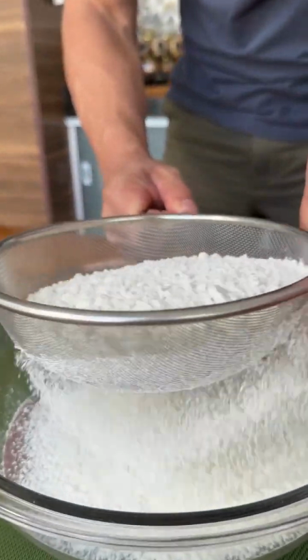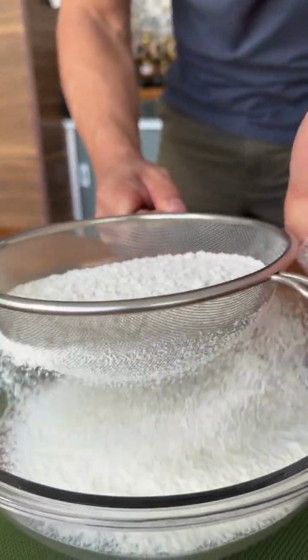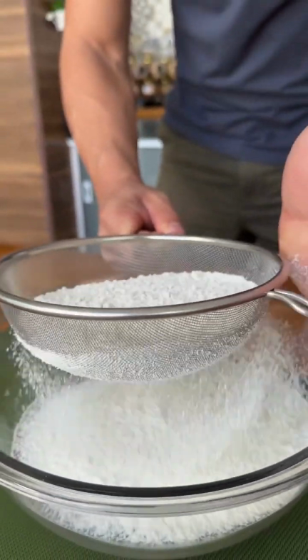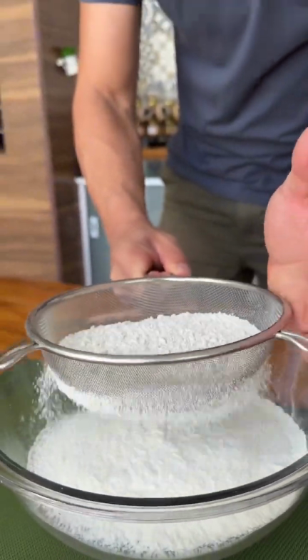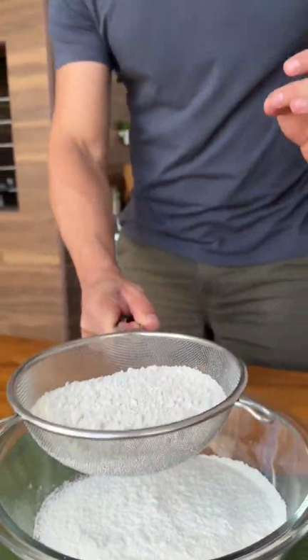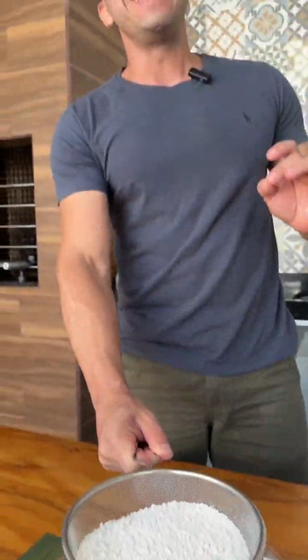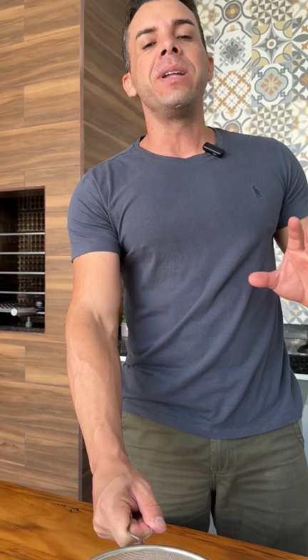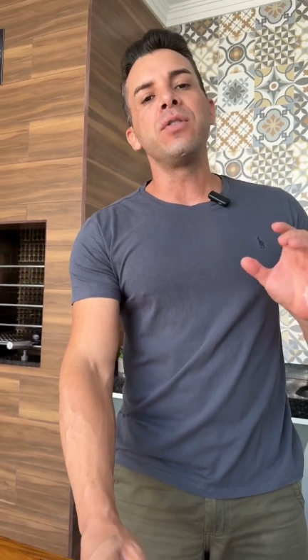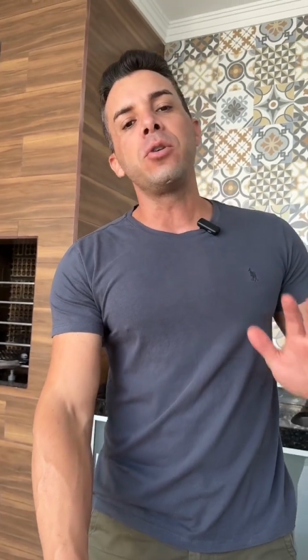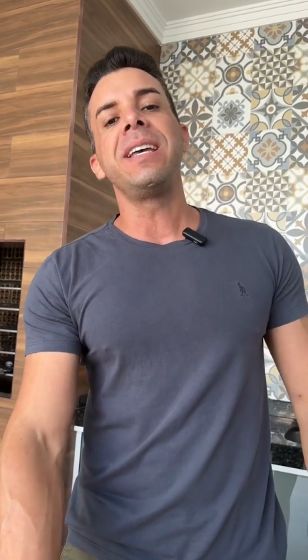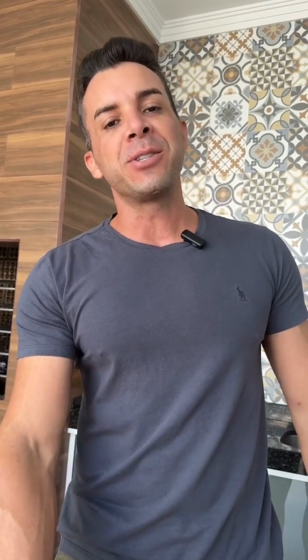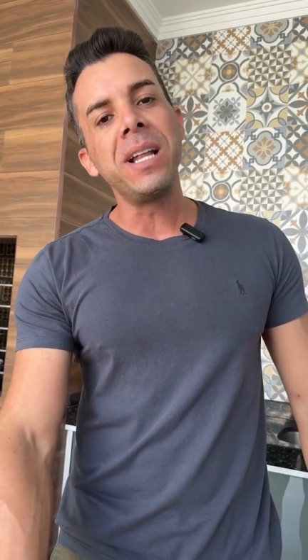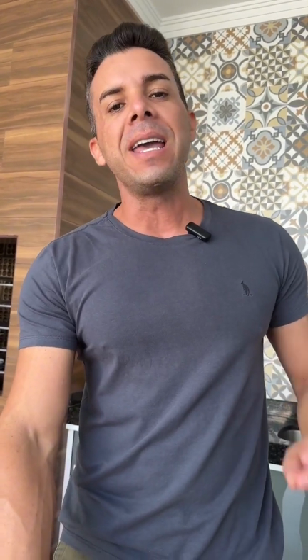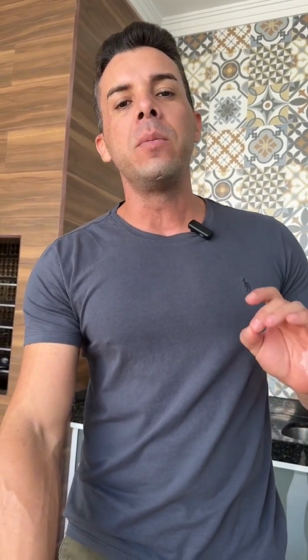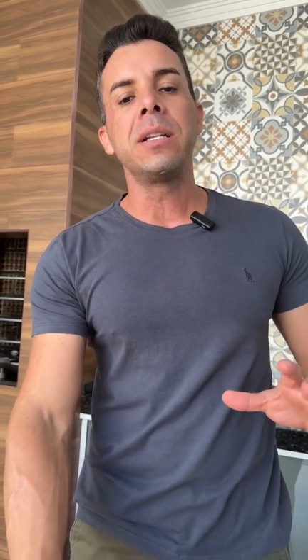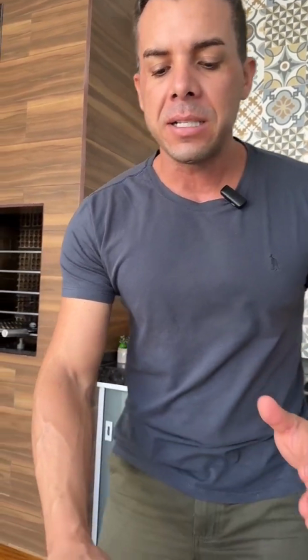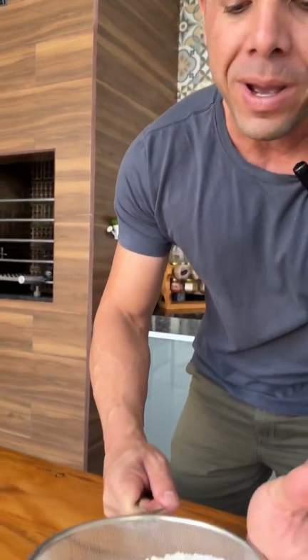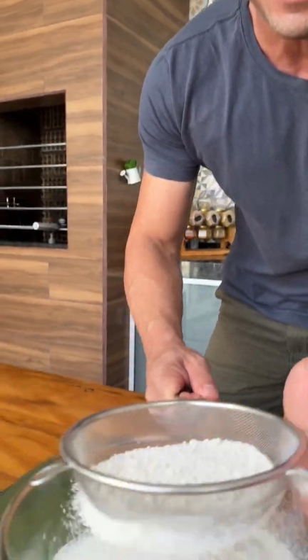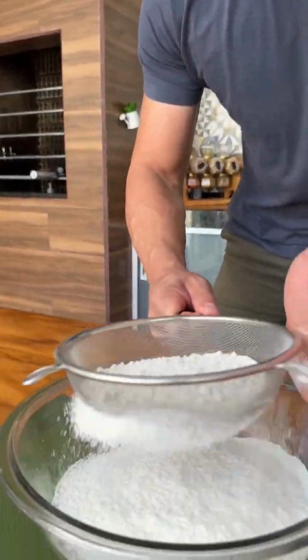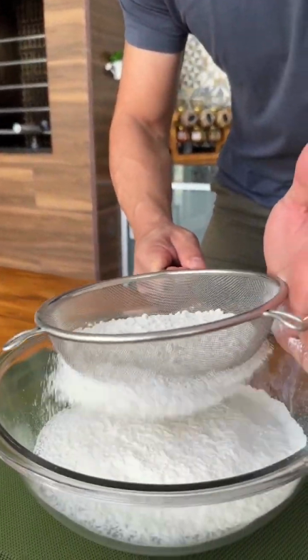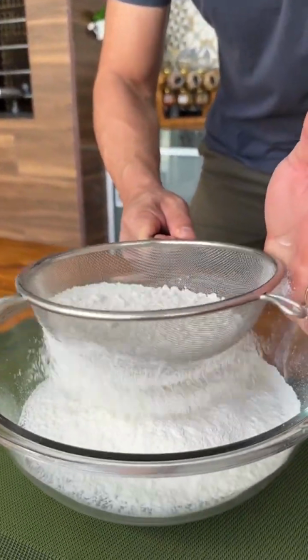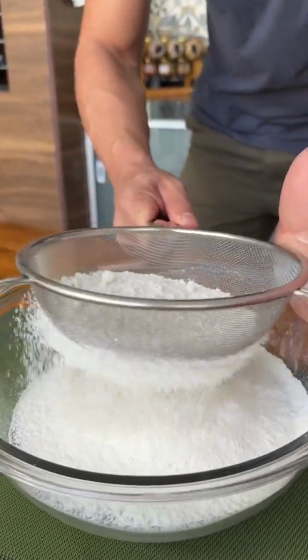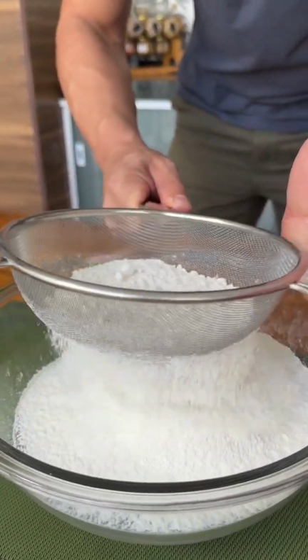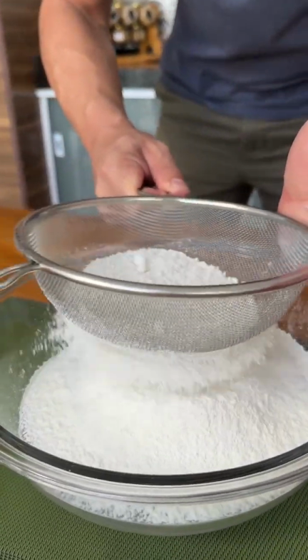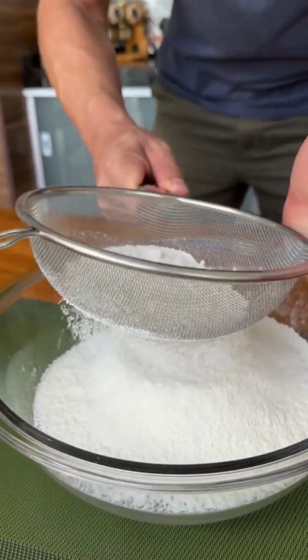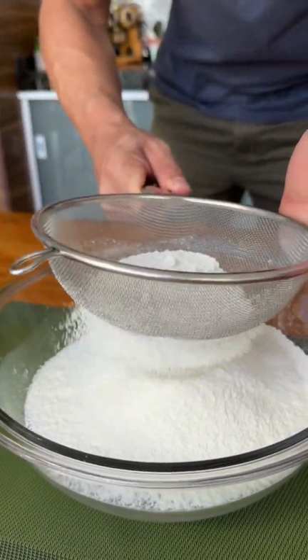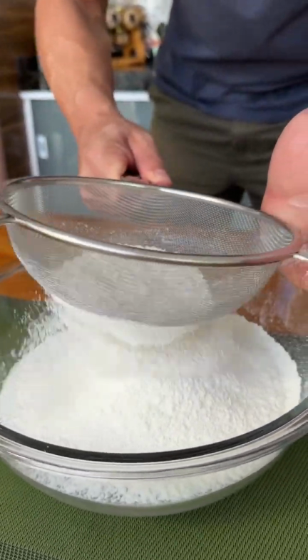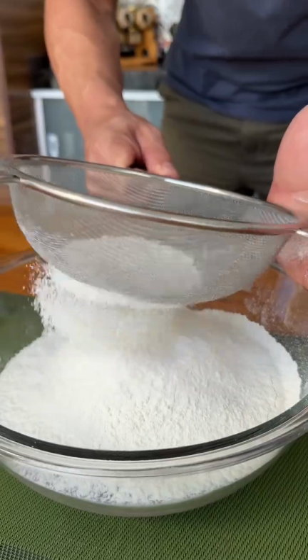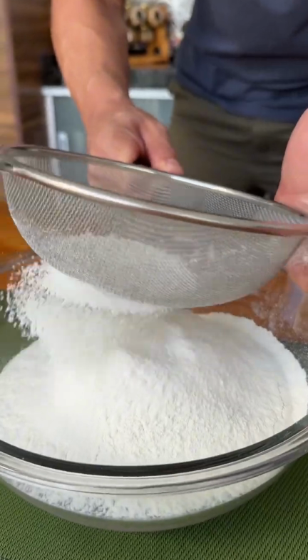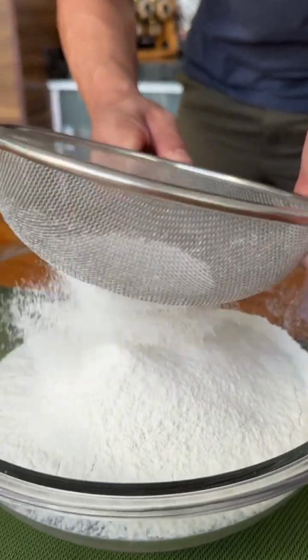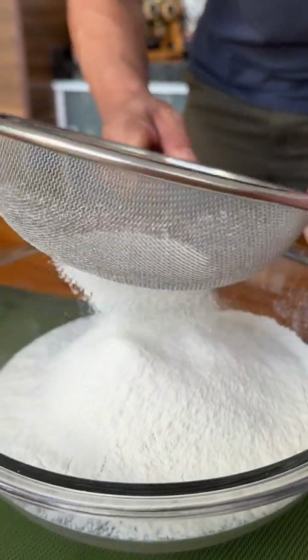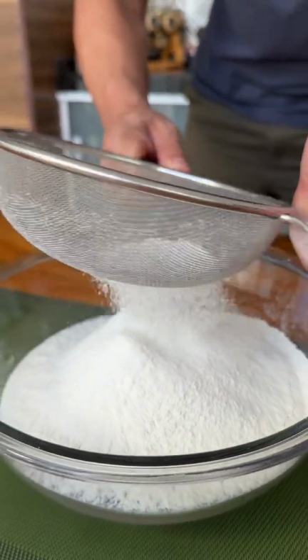If you like banana cake, comment below — I love banana cake. This way I will know that you are liking this recipe and I can bring you more different banana cake recipes. There are several ways to make banana cake and I'm sure you'll love learning new recipes.